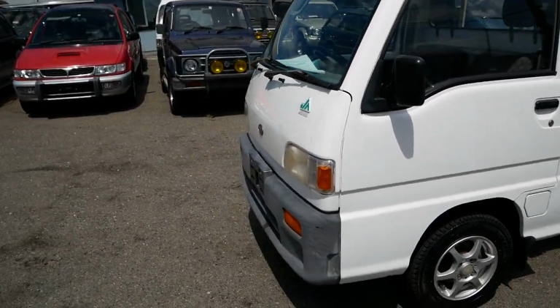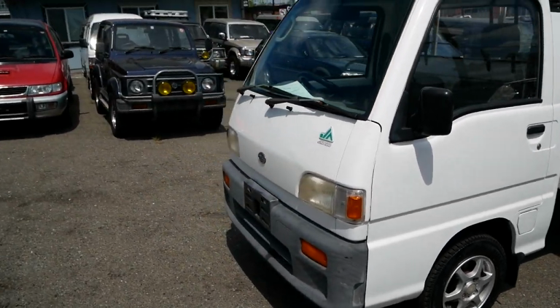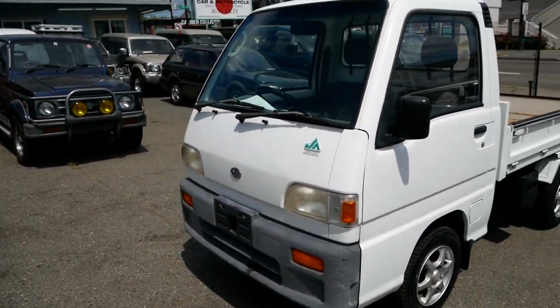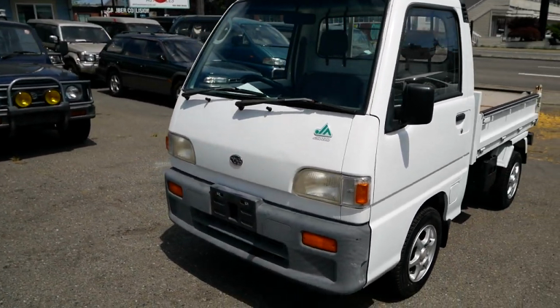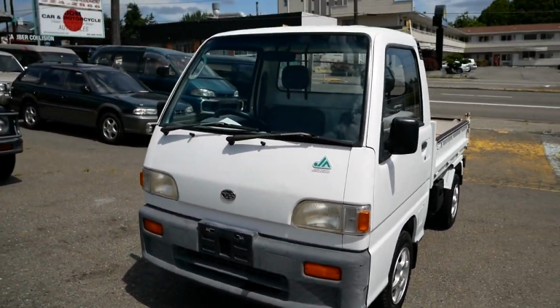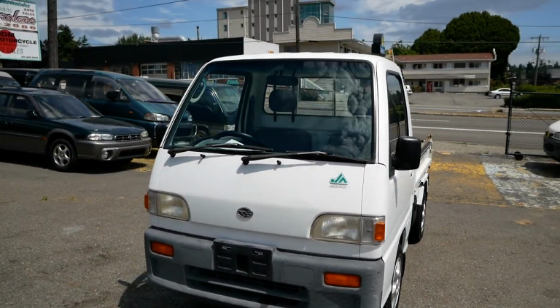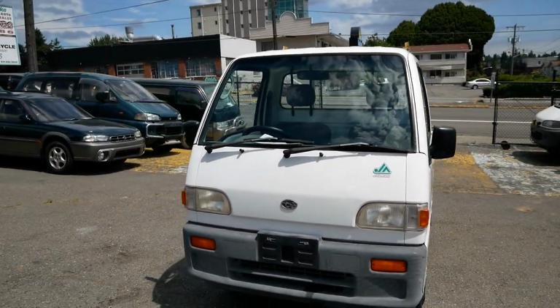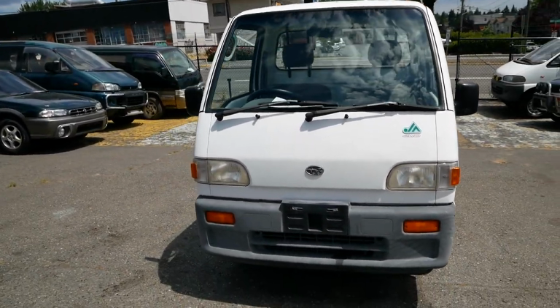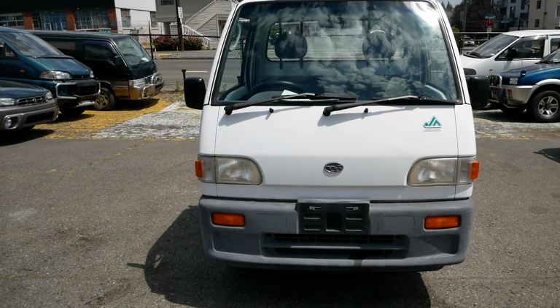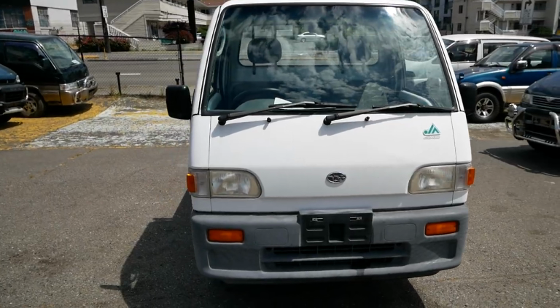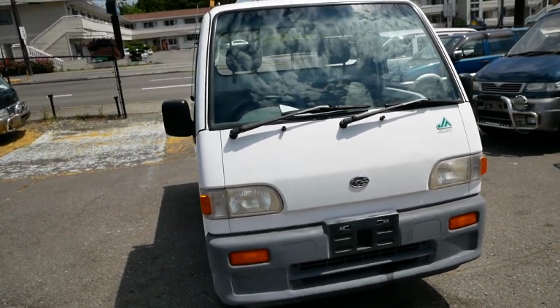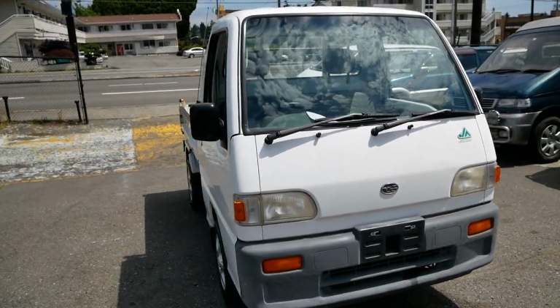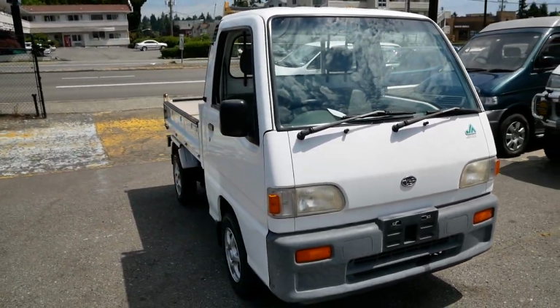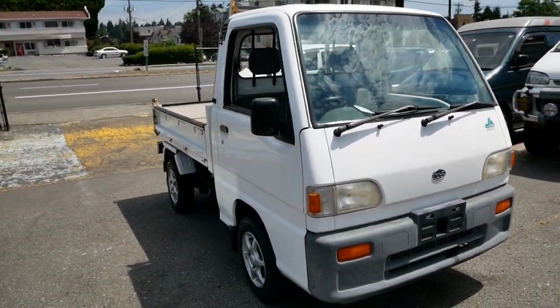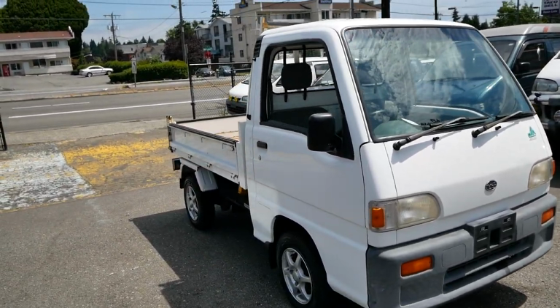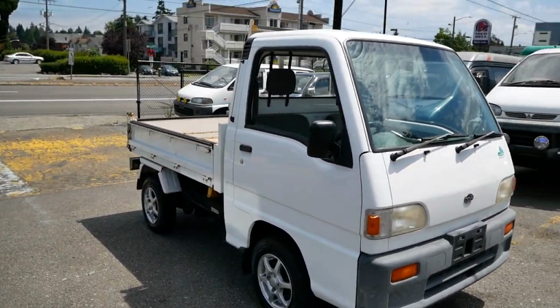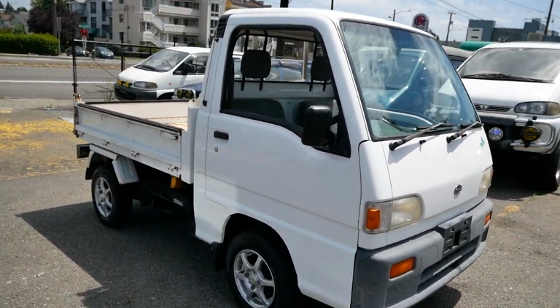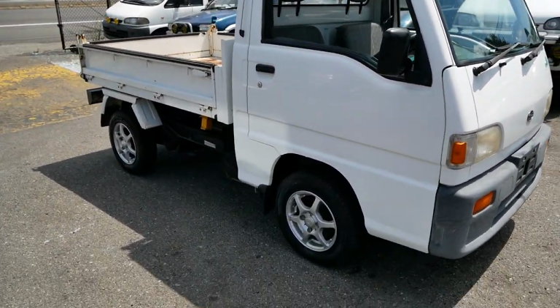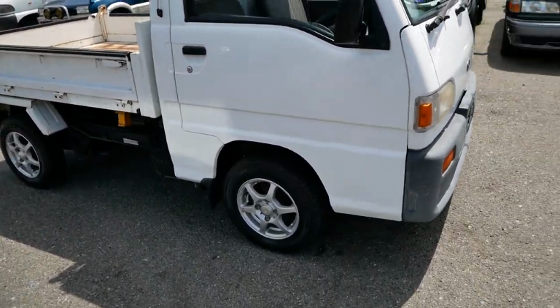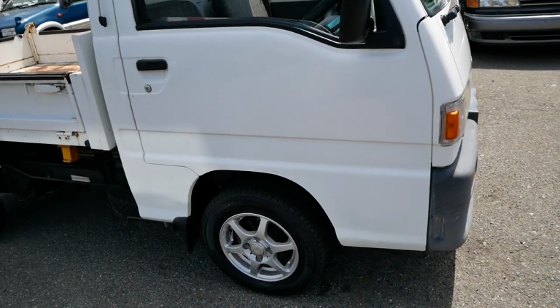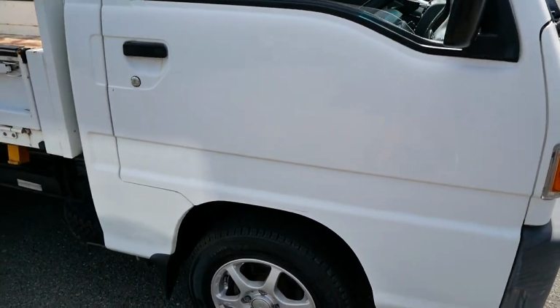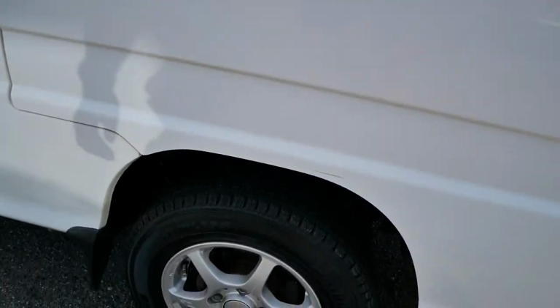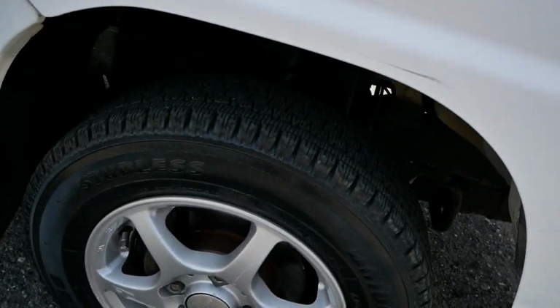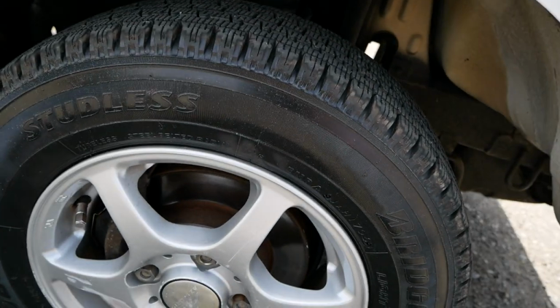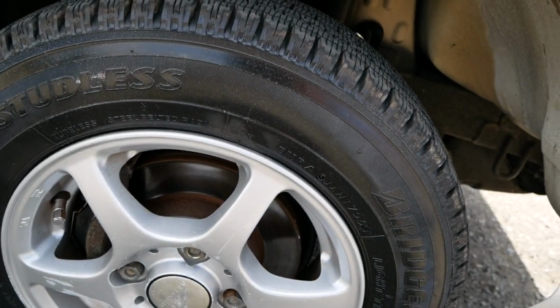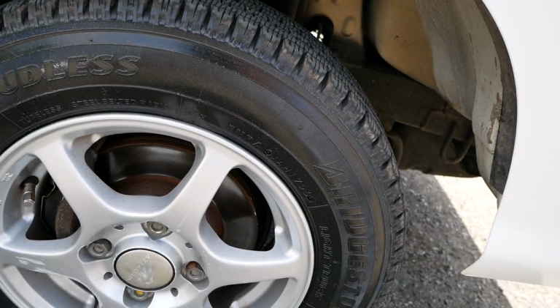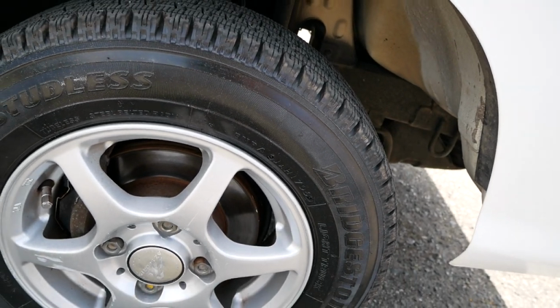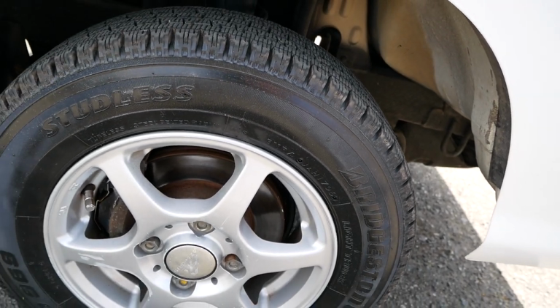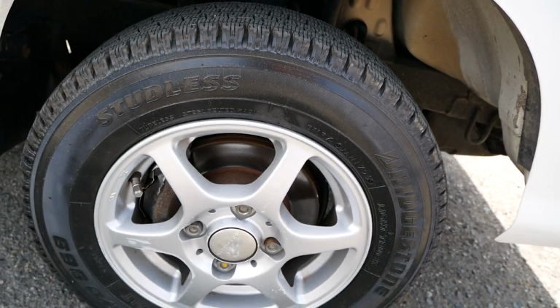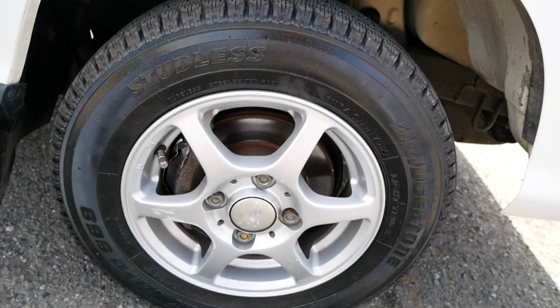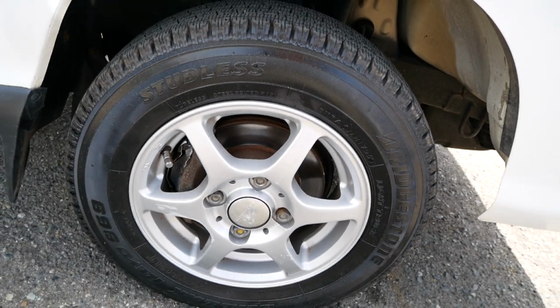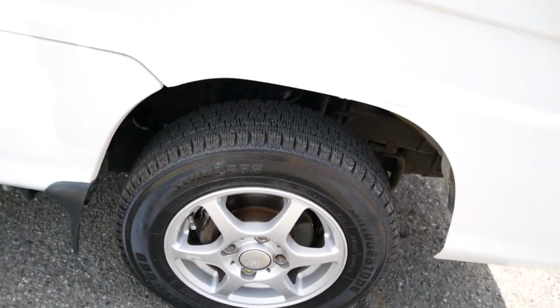This one has around 70,000 kilometers on it. It's a five-speed manual with part-time four-wheel drive. It has aftermarket rims with some nice winter tires — Bridgestone Blizzak tires.